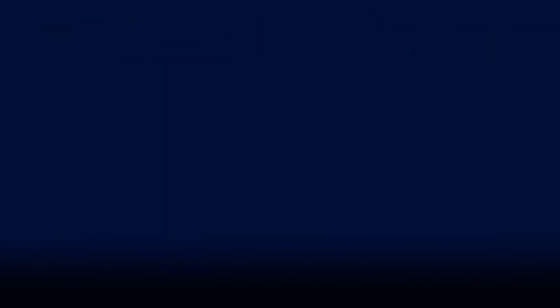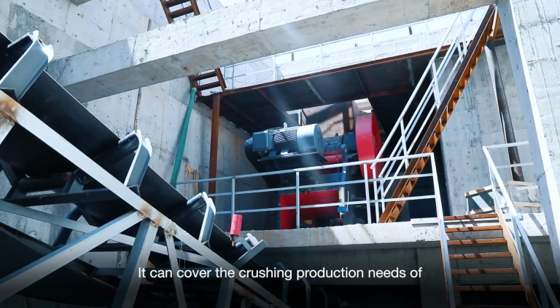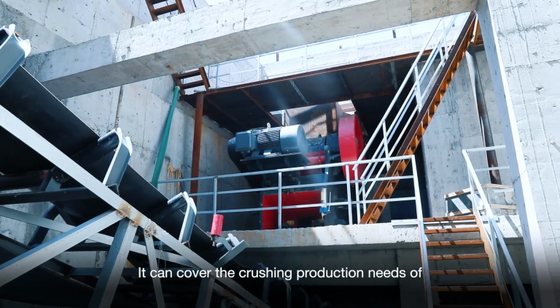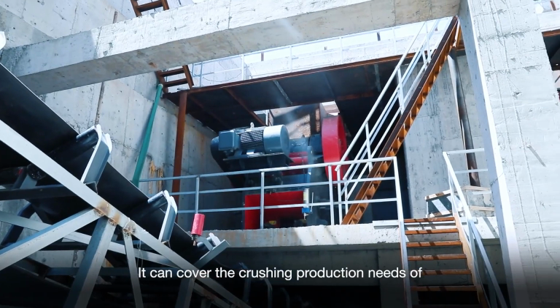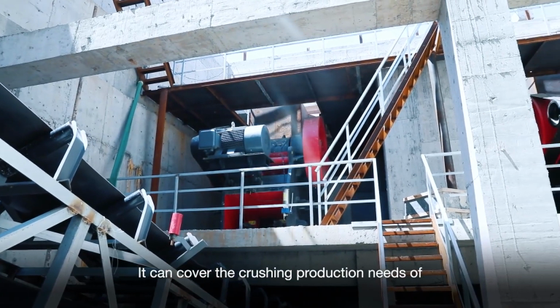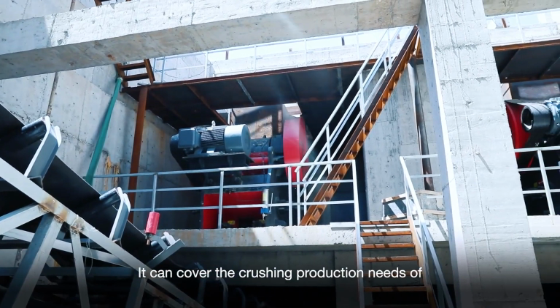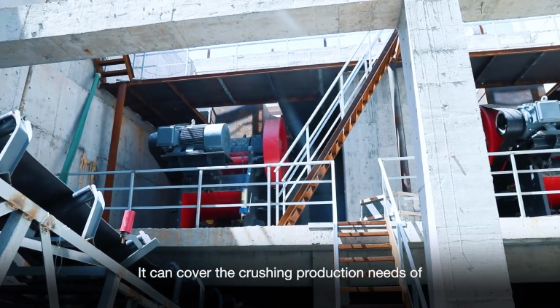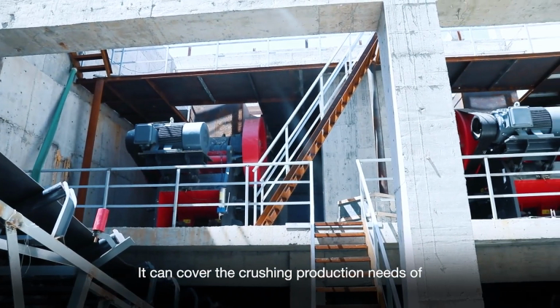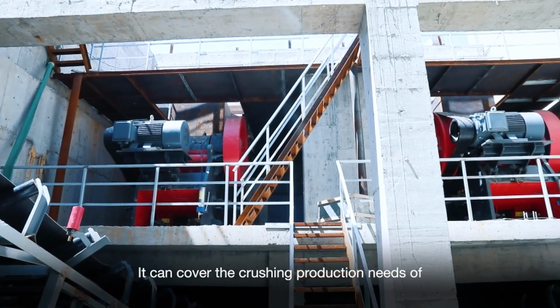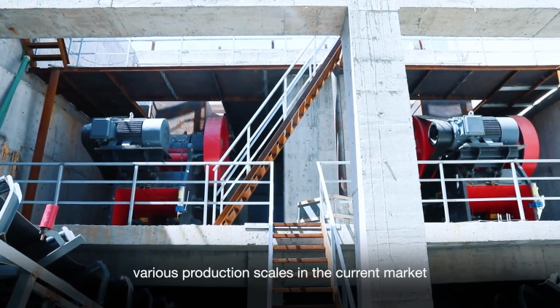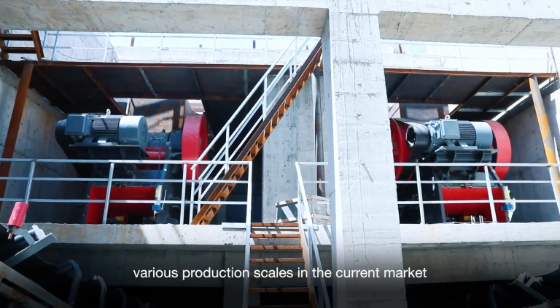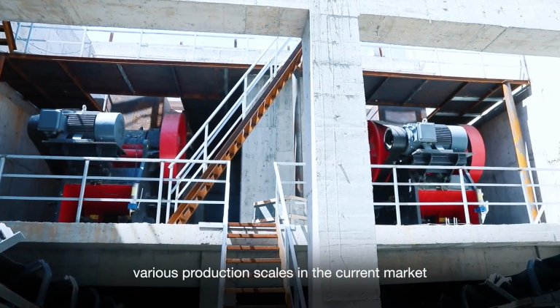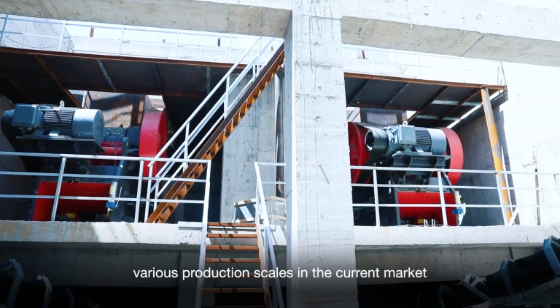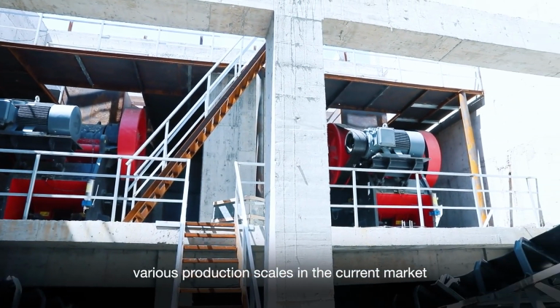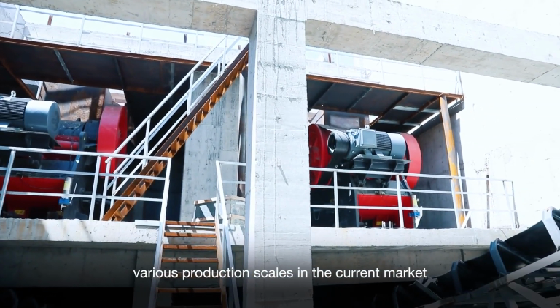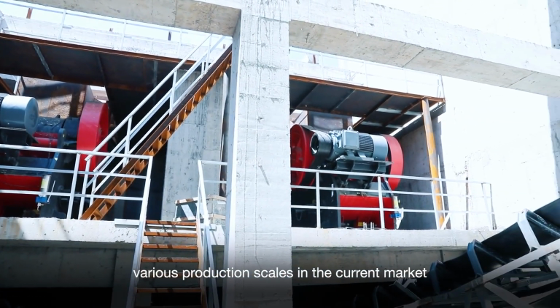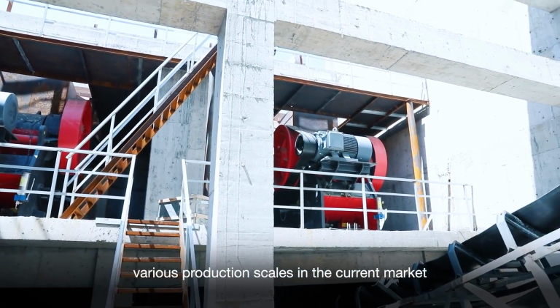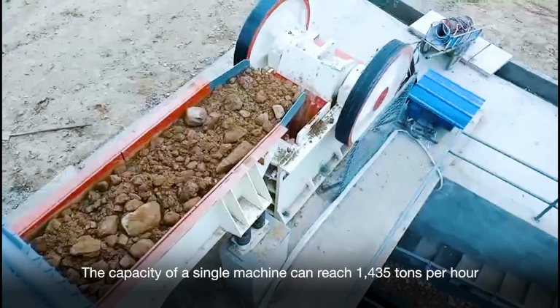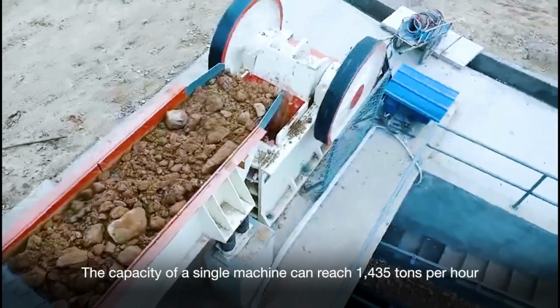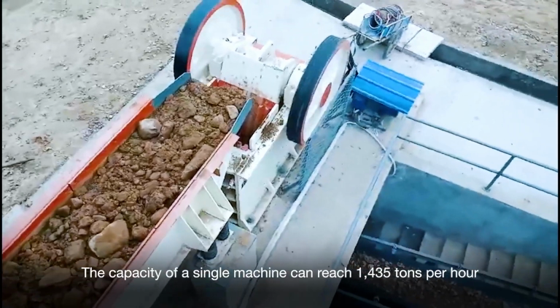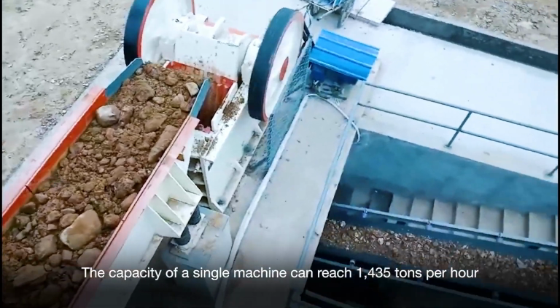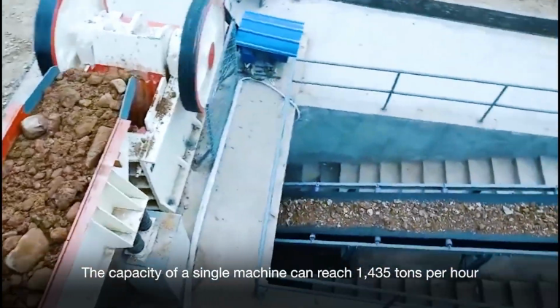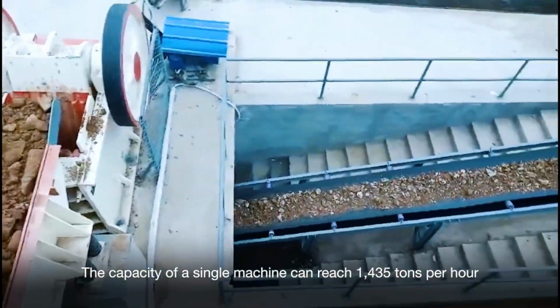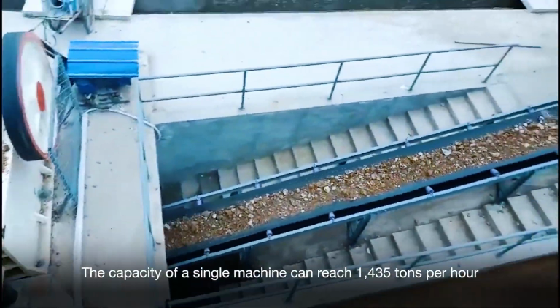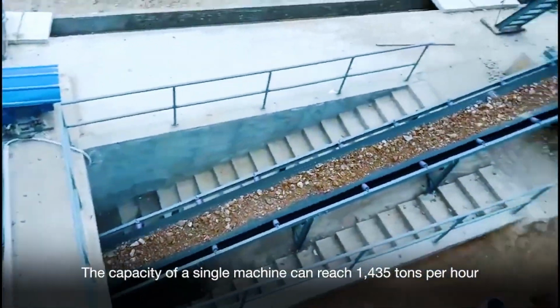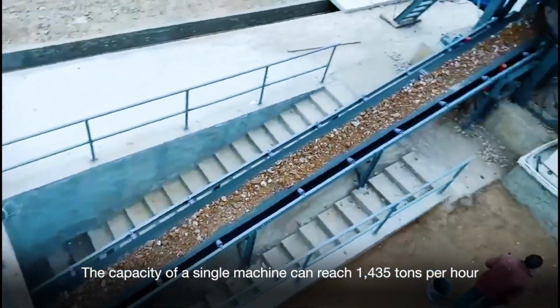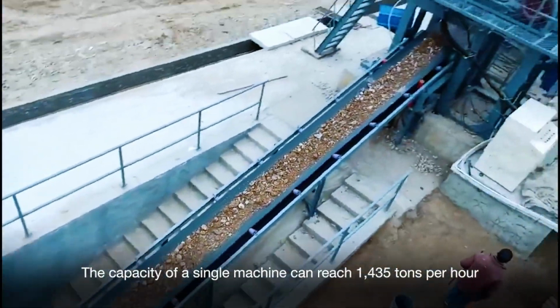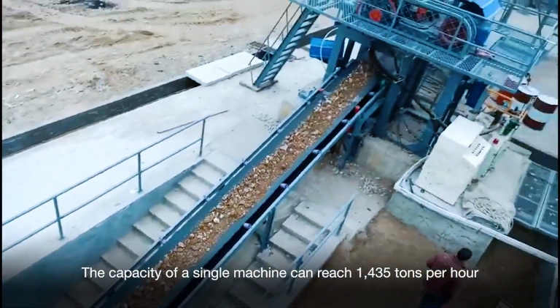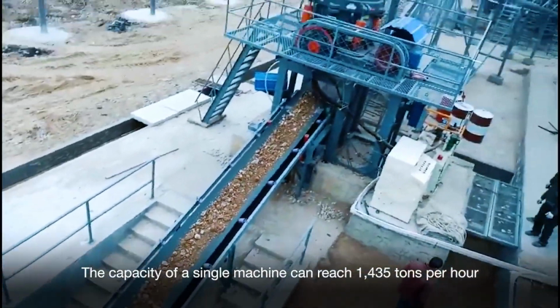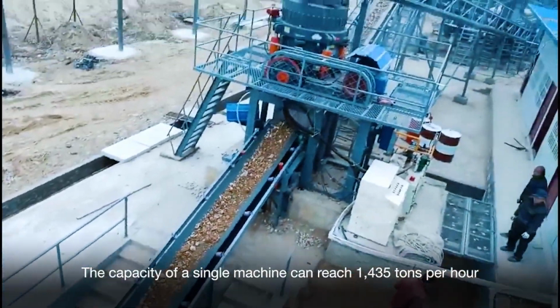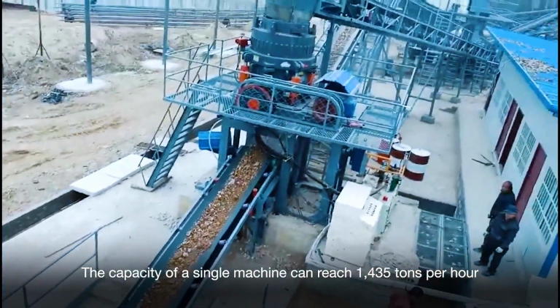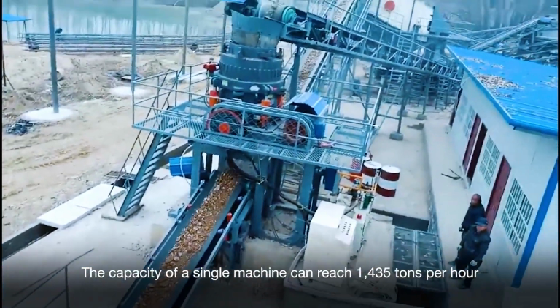It can cover the crushing production needs of various industries in the current market. The capacity of a single machine can reach 1,435 tons per hour.